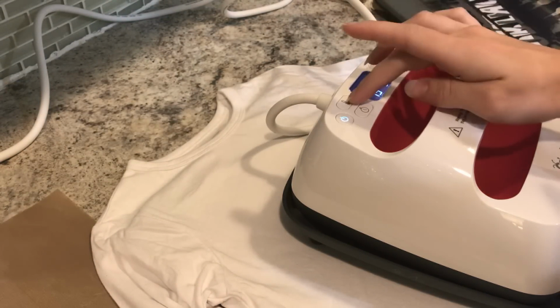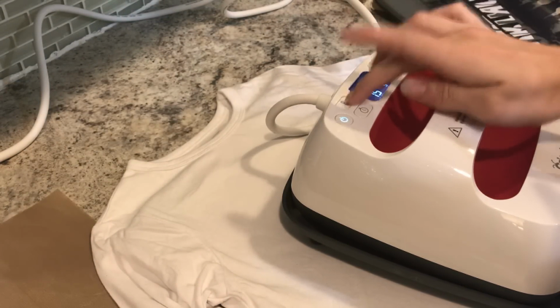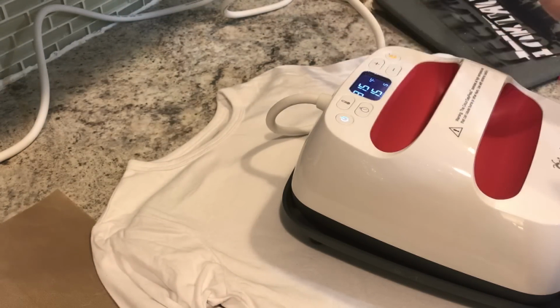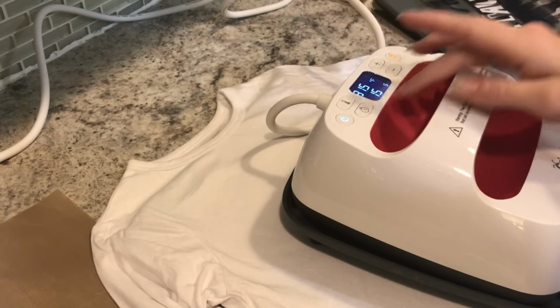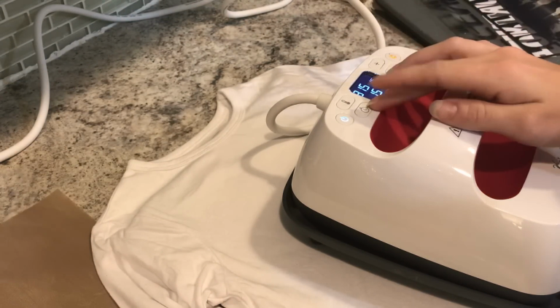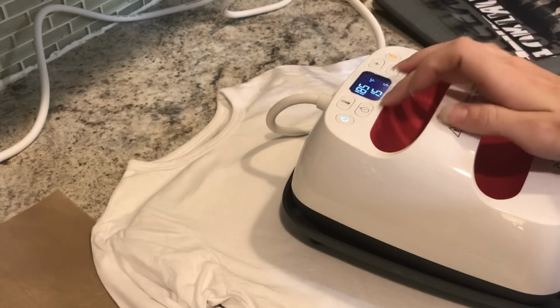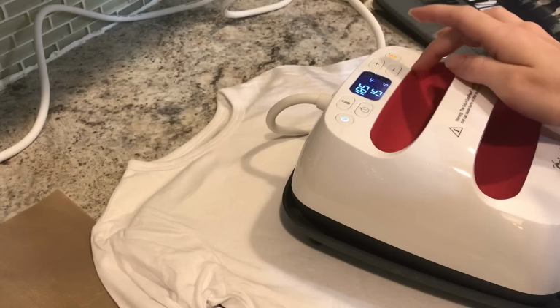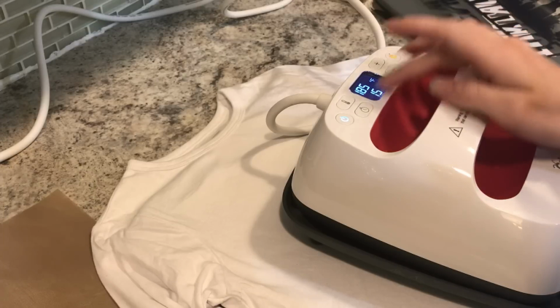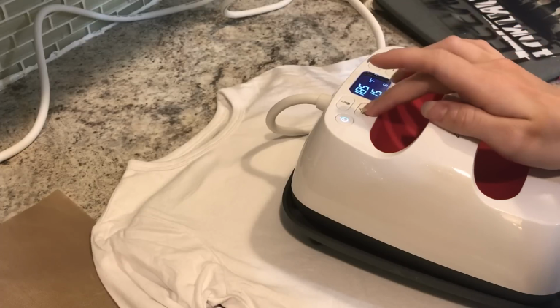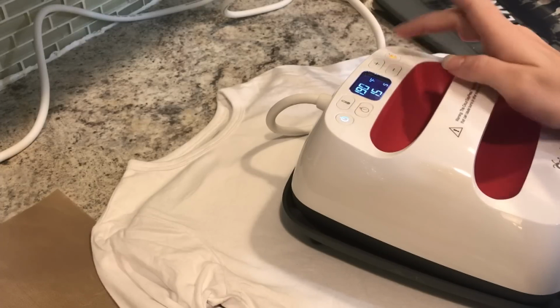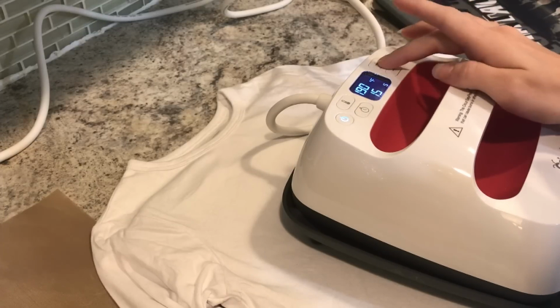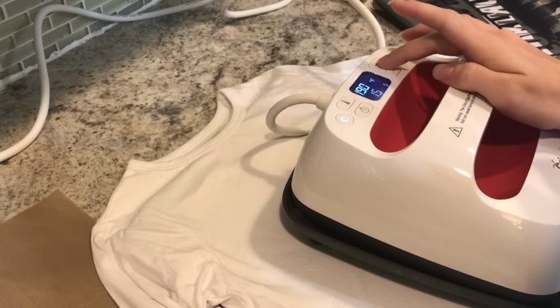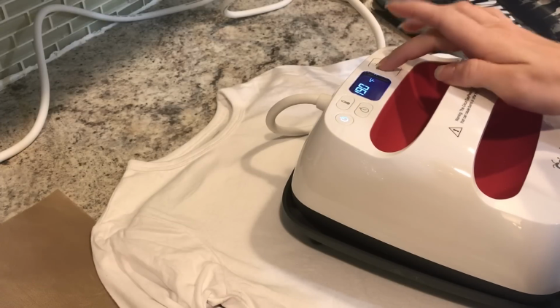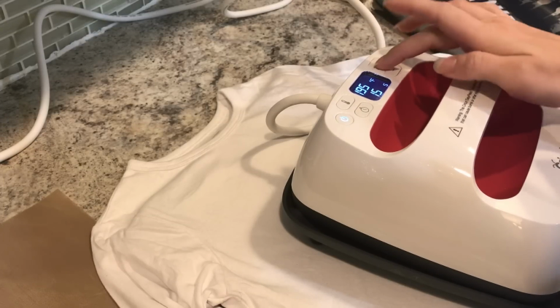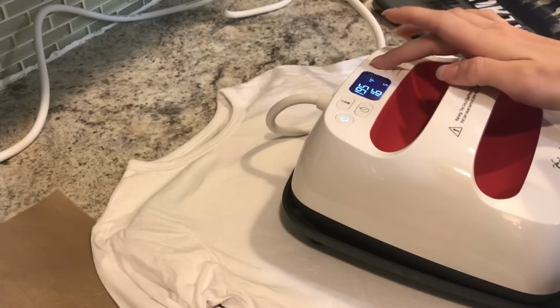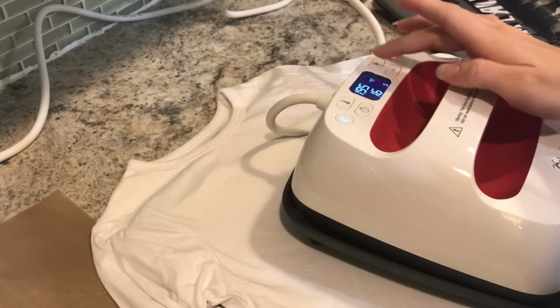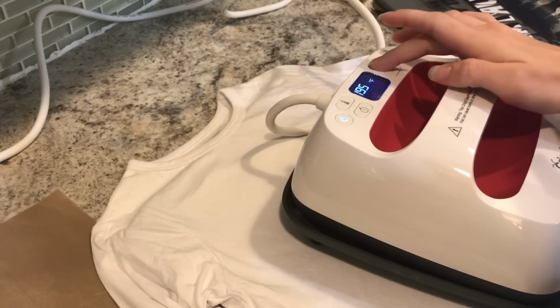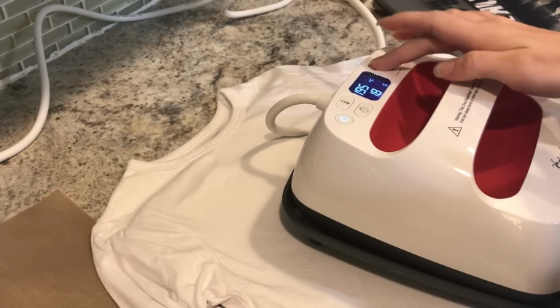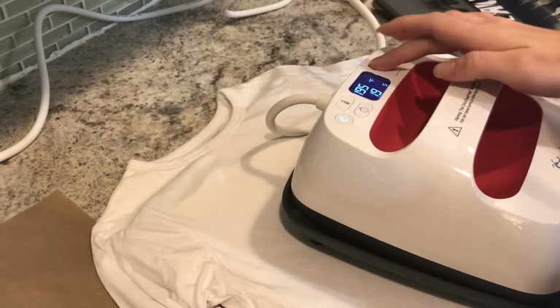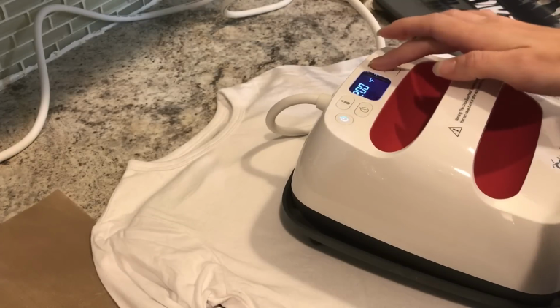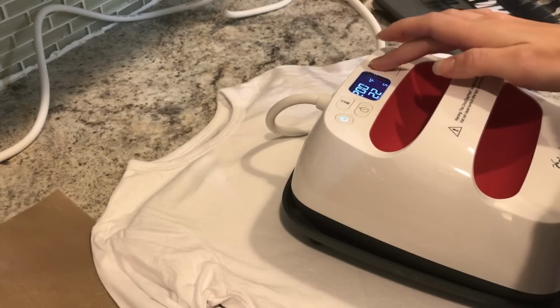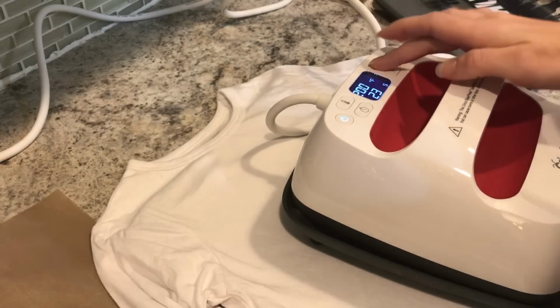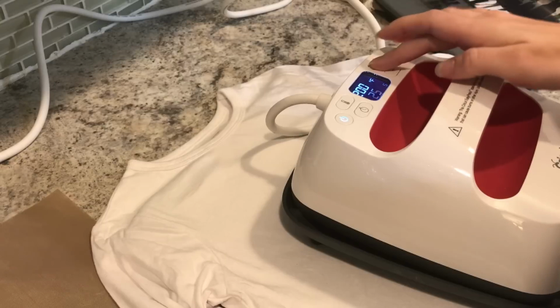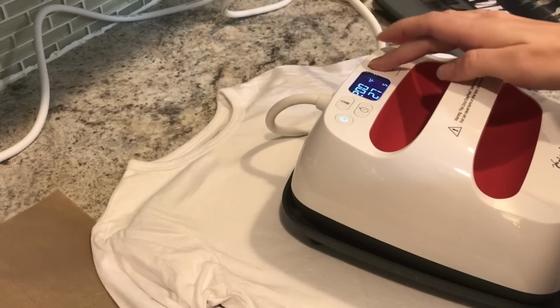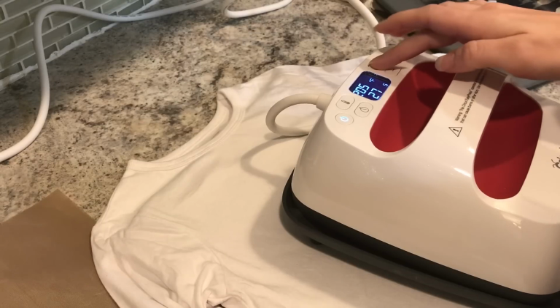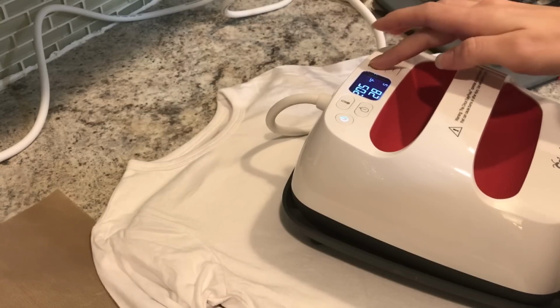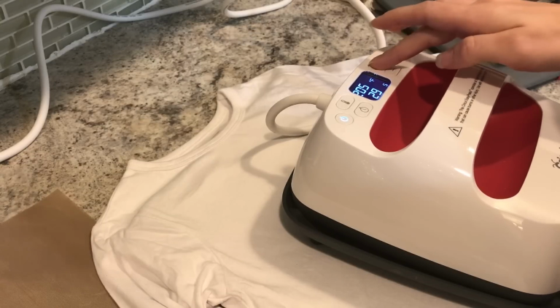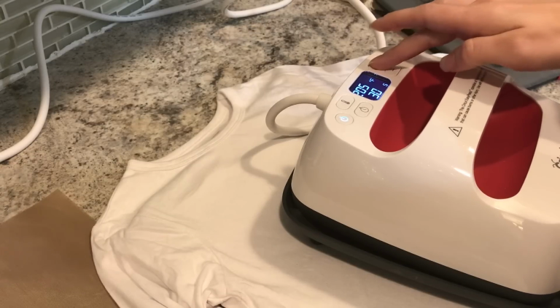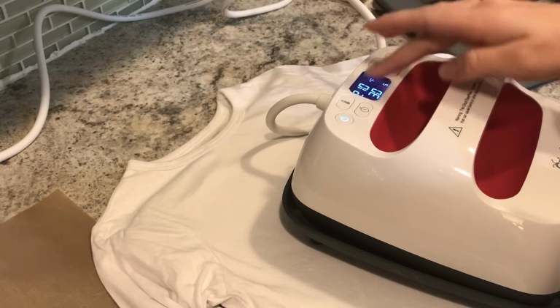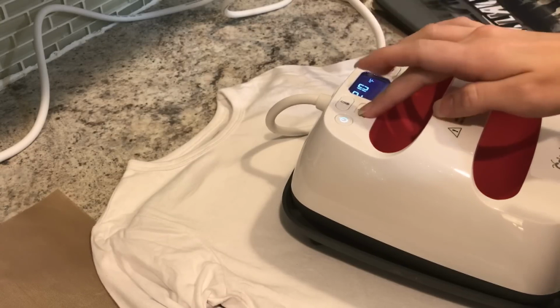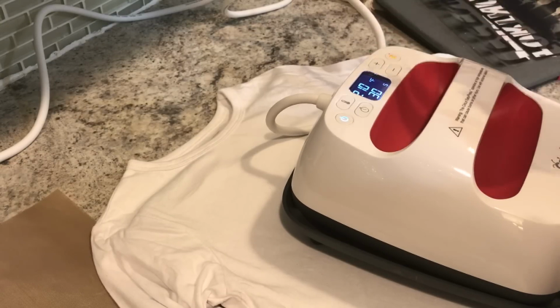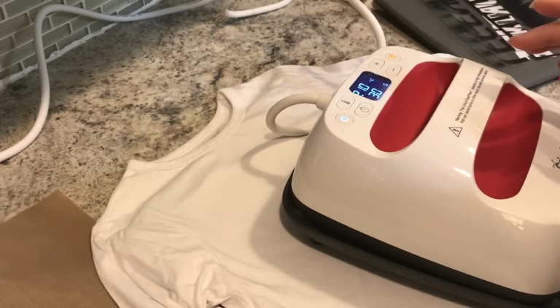I'm going to make sure my press is set to 315 — it is, so we're good. I have it set to 15 seconds, so I'm going to bump that up to 30 seconds because that's what the guide tells me. For my five-second preheat press, I'll let it count down.